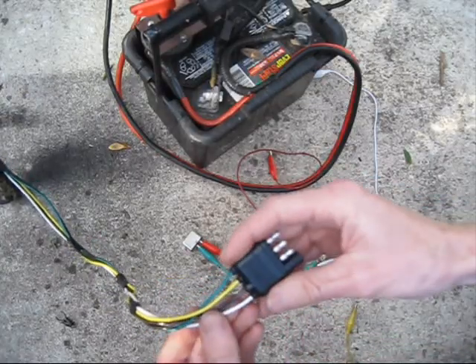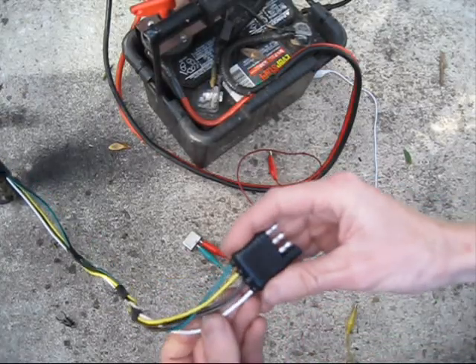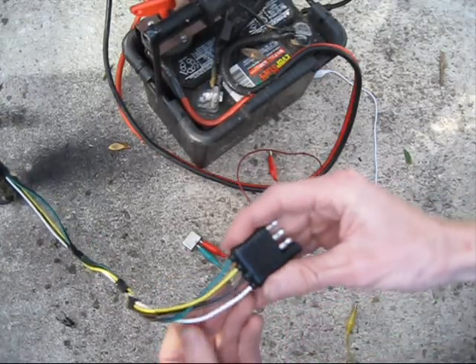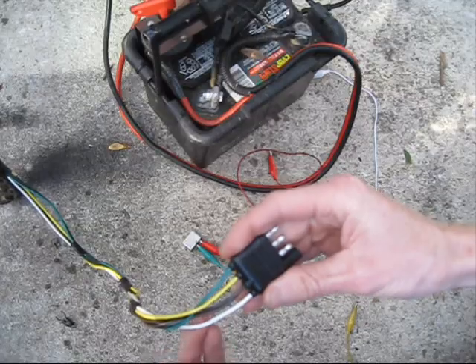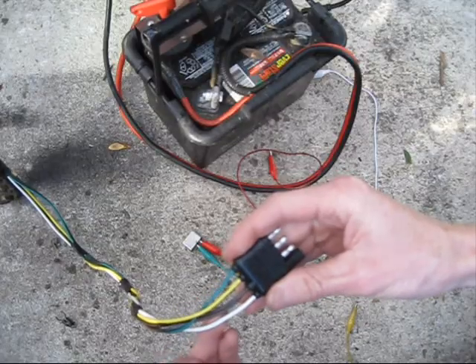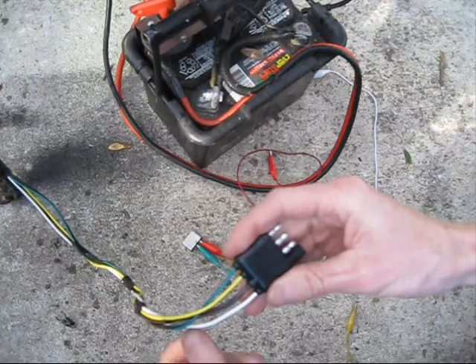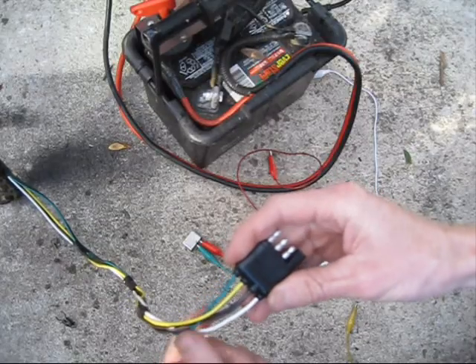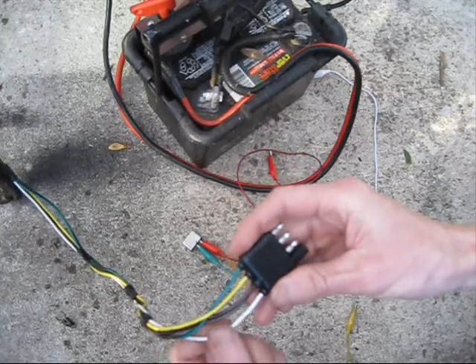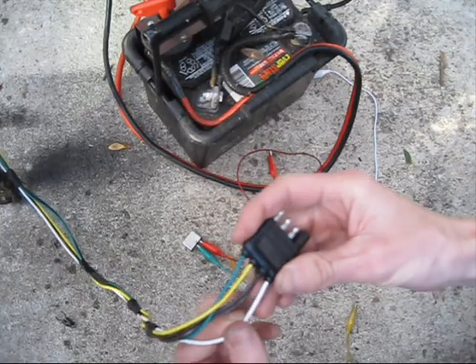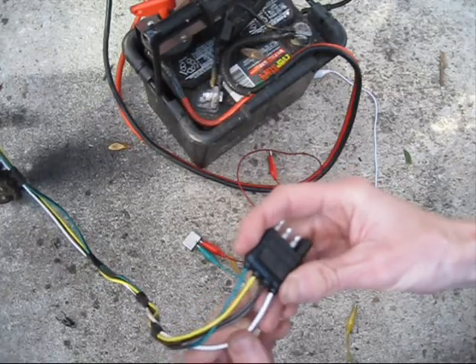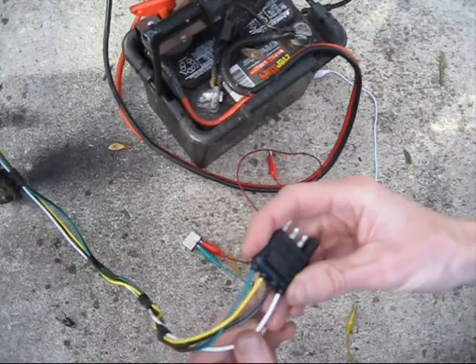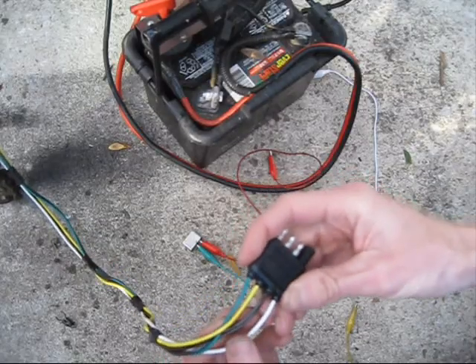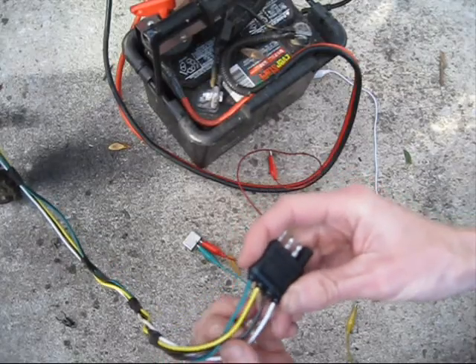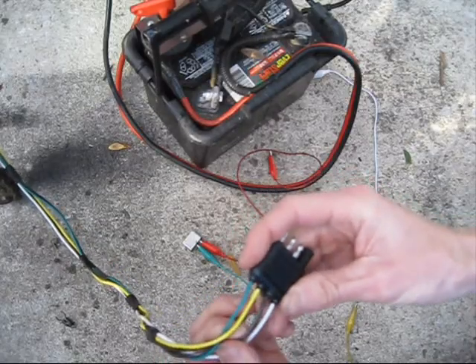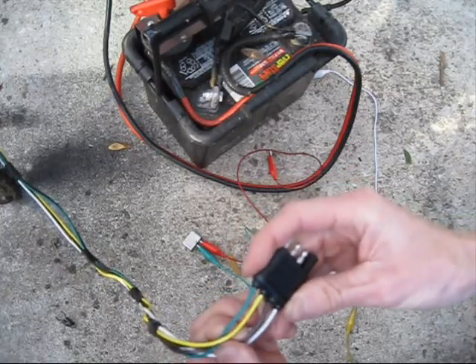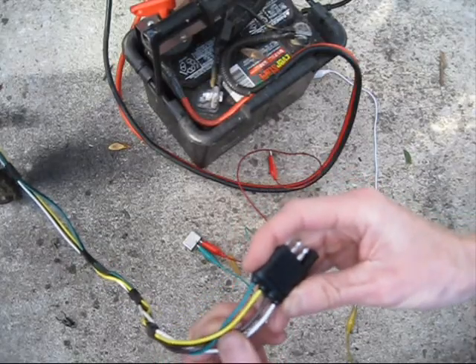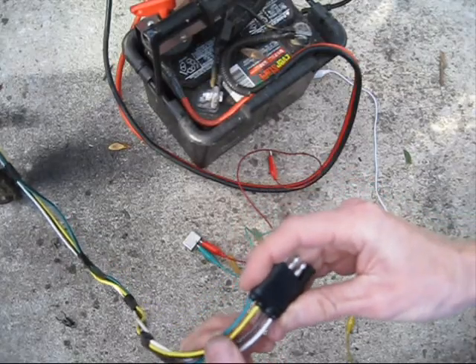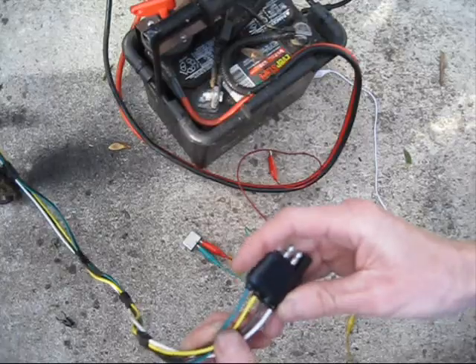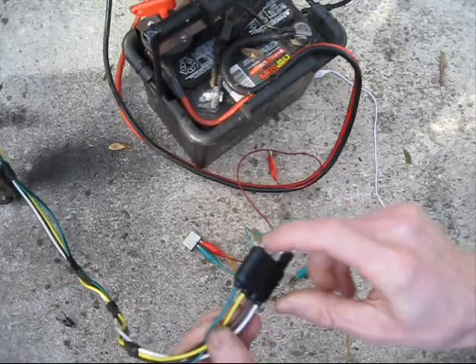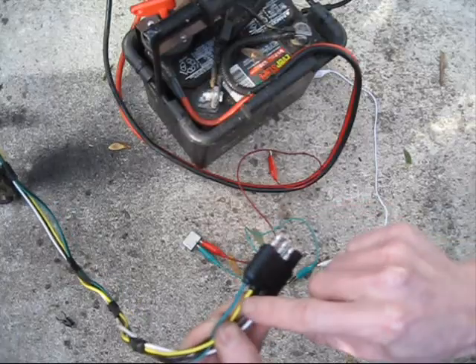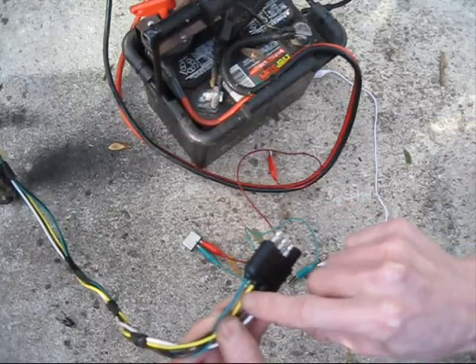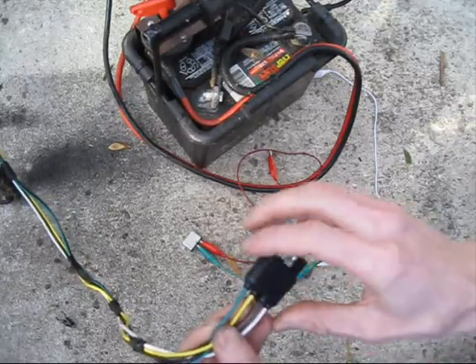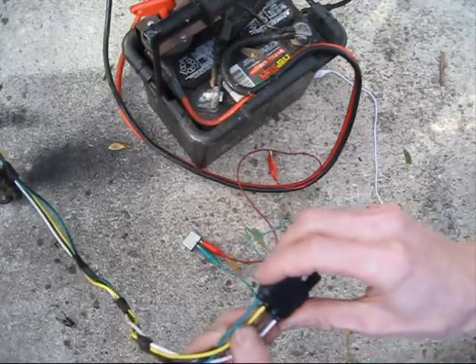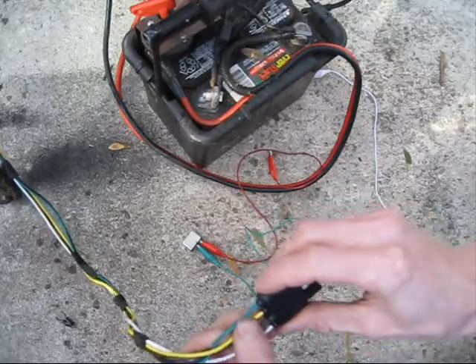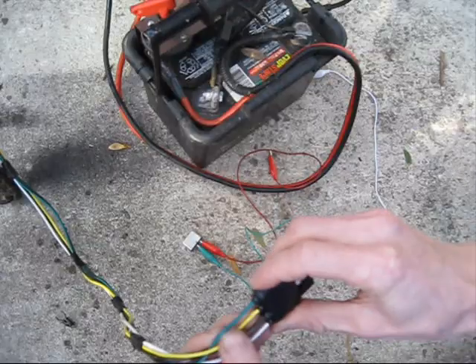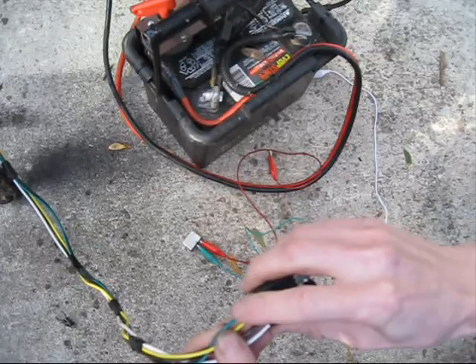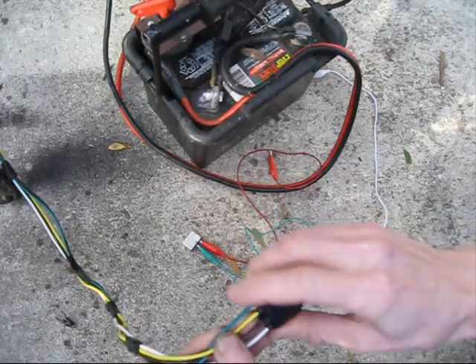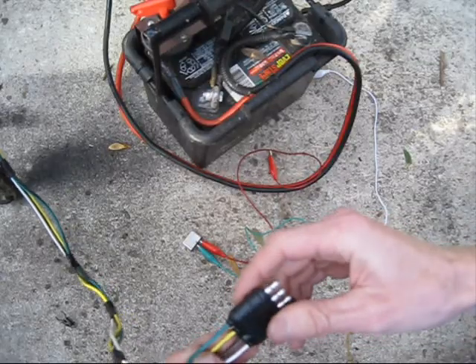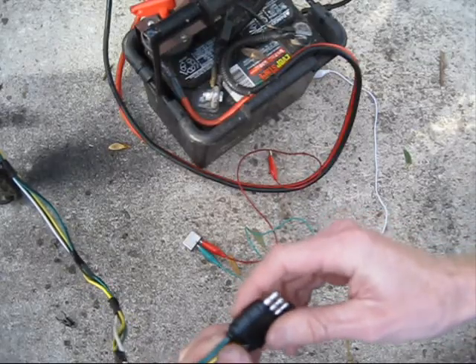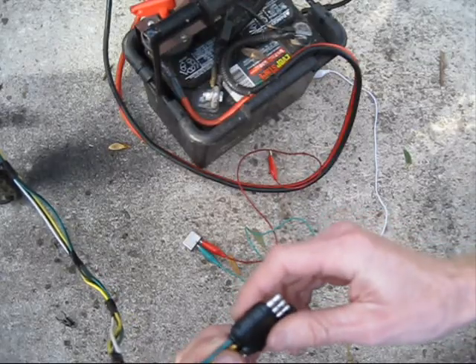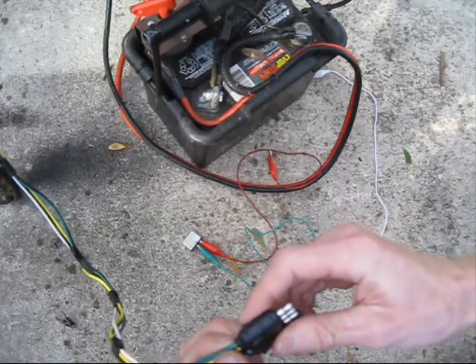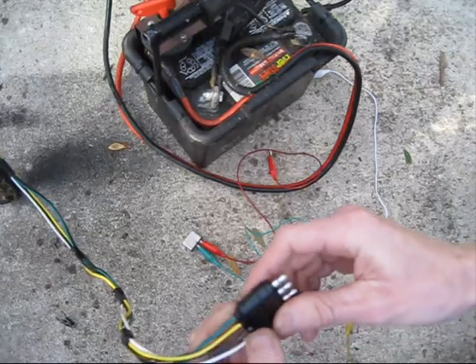If you aren't familiar with how these are wired up: white is your ground, brown is your running lights, yellow is your left tail light, and green is your right tail light.